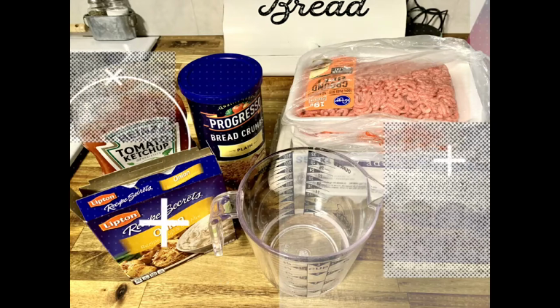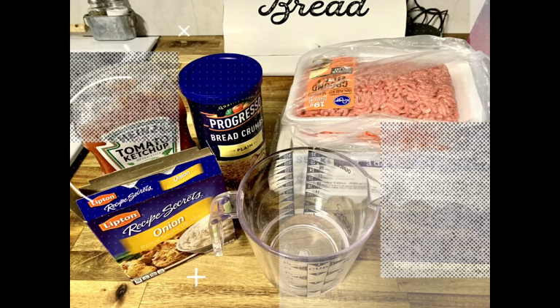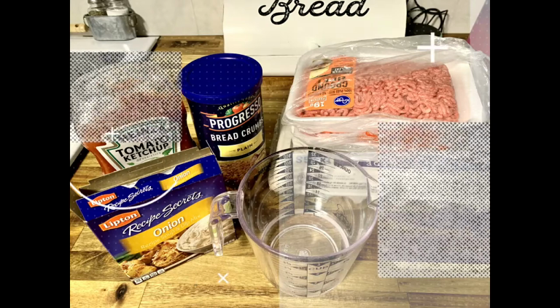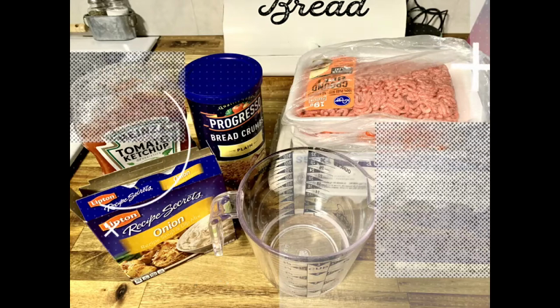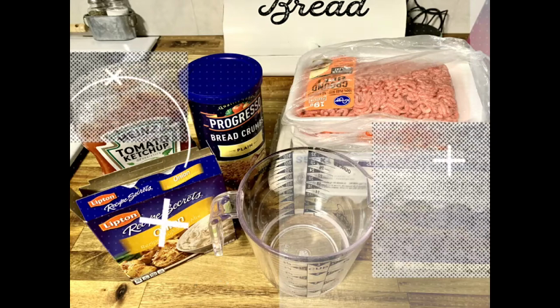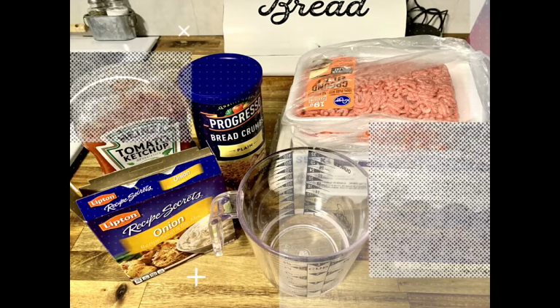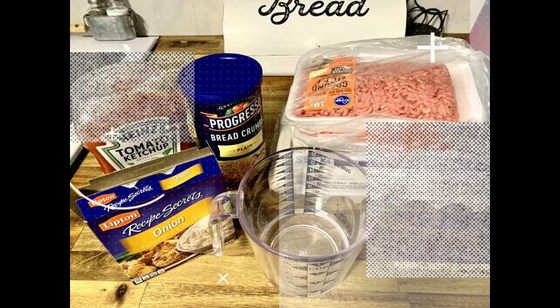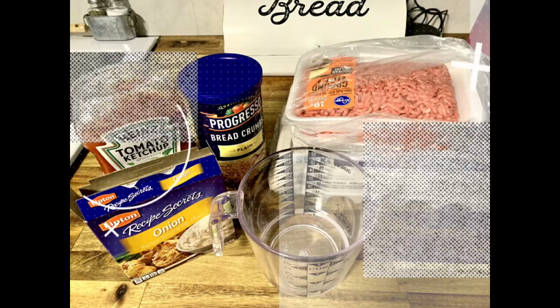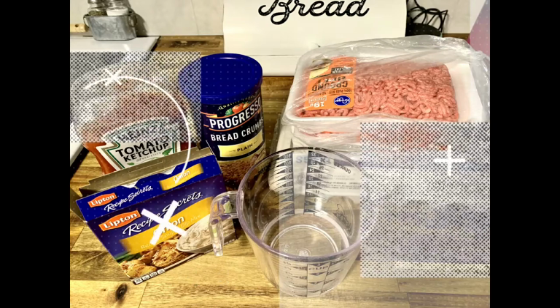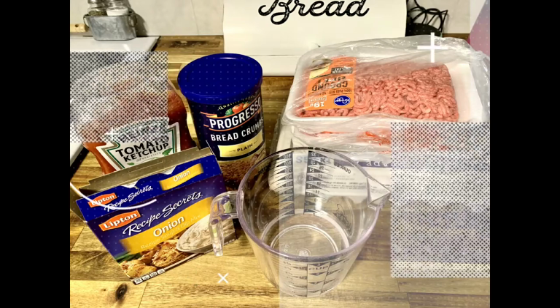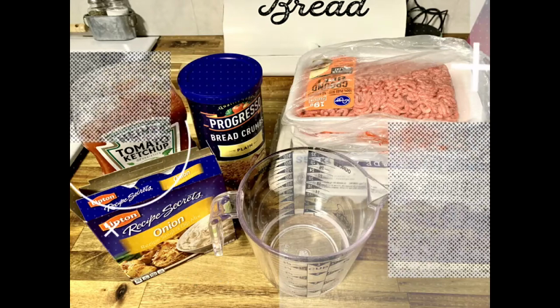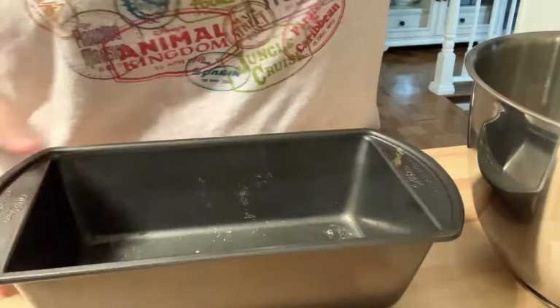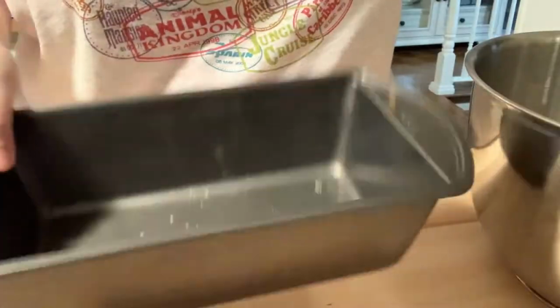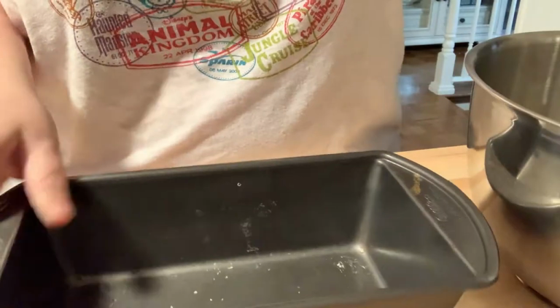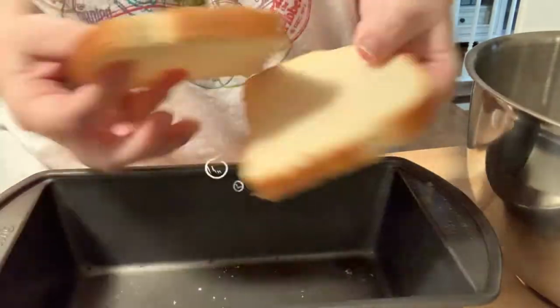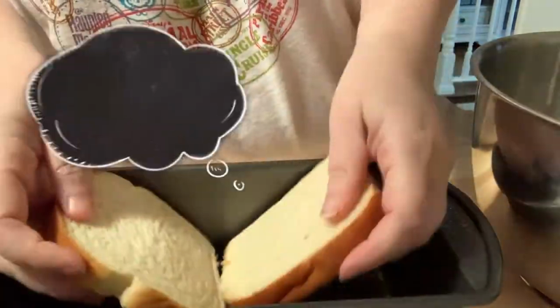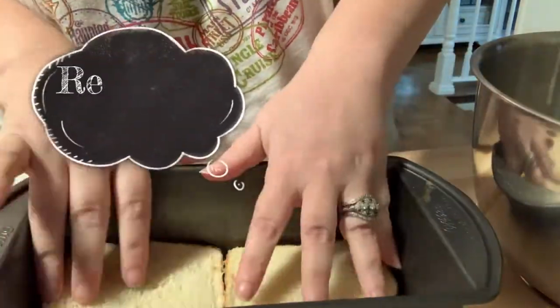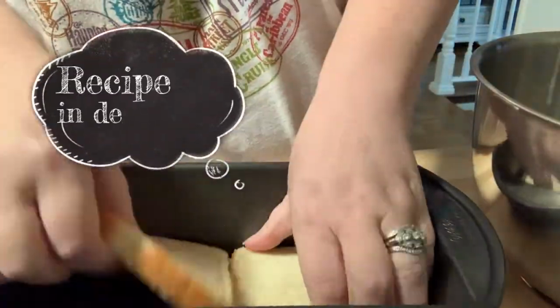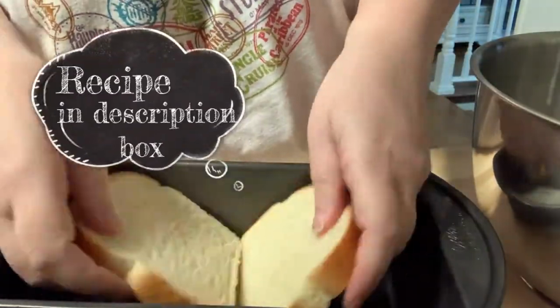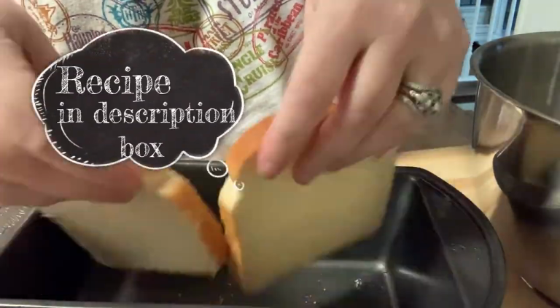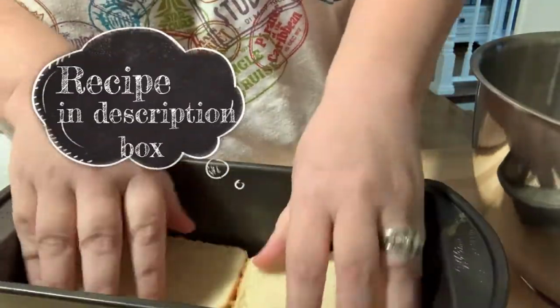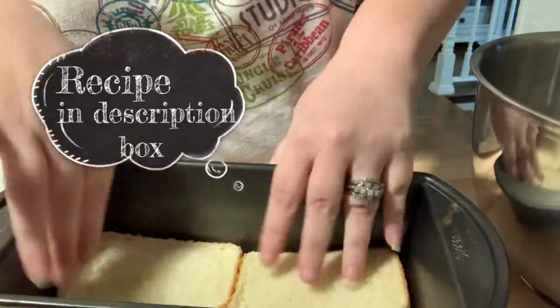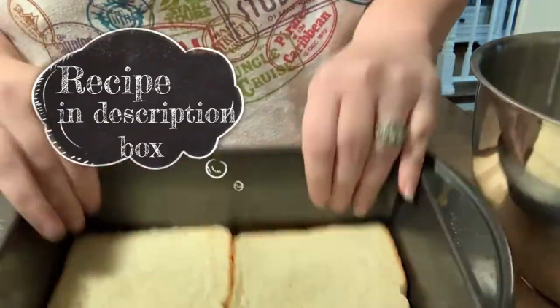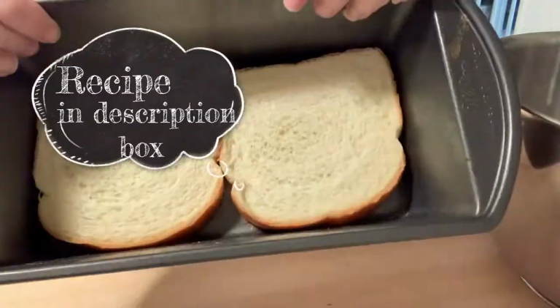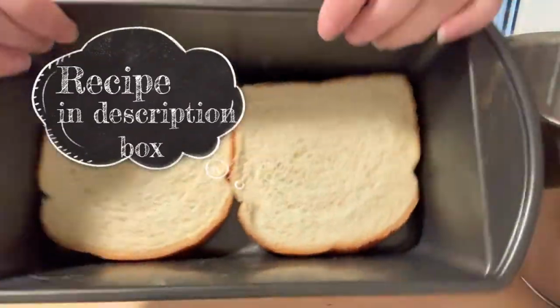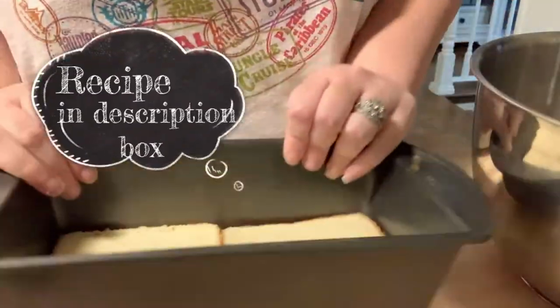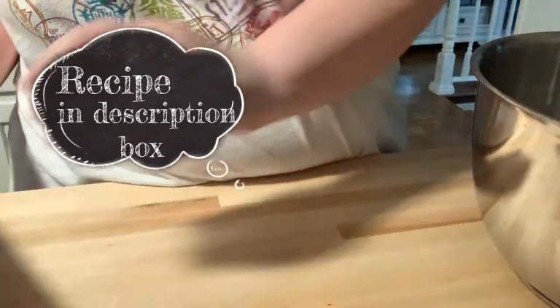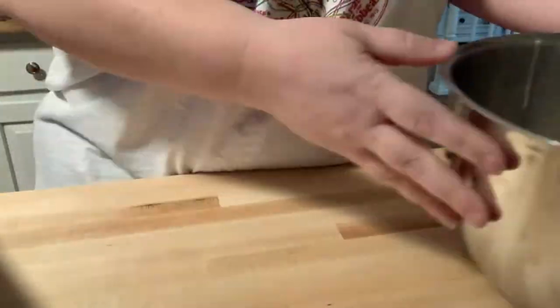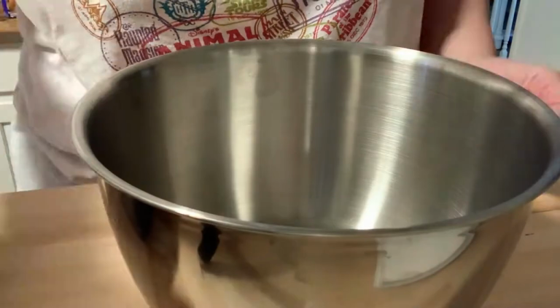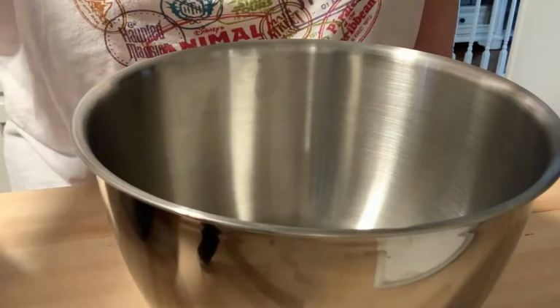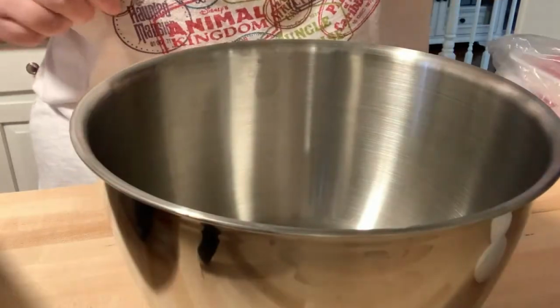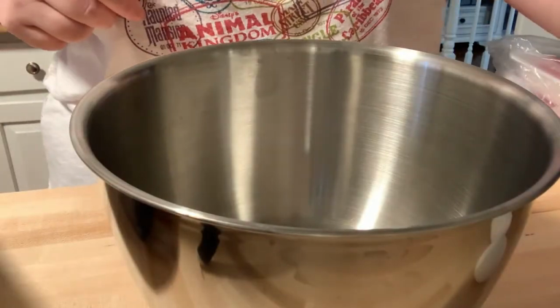Today I'm going to show you how I make my grandmother's five ingredient meatloaf recipe. I saw a tip to add two slices of bread to the bottom of the pan — it helps soak up all the extra fatty juices.